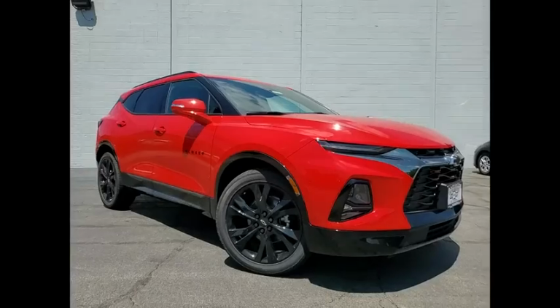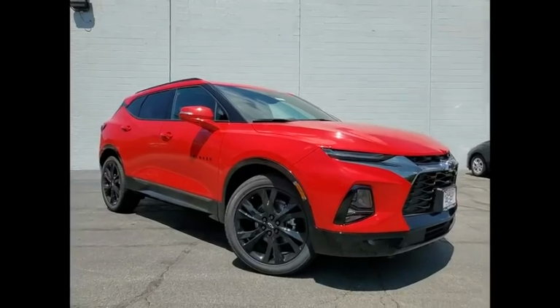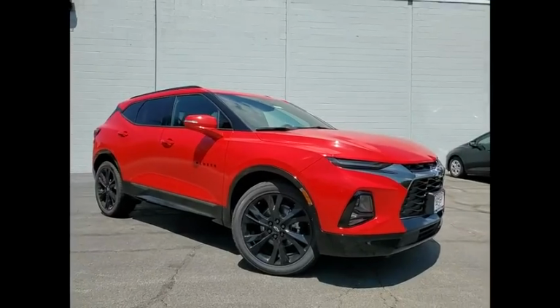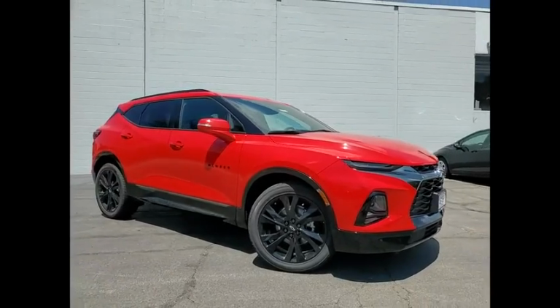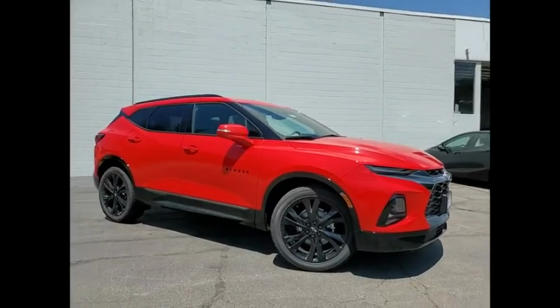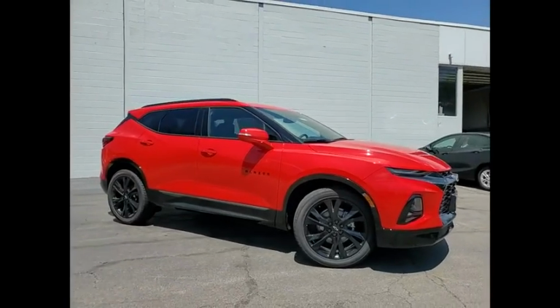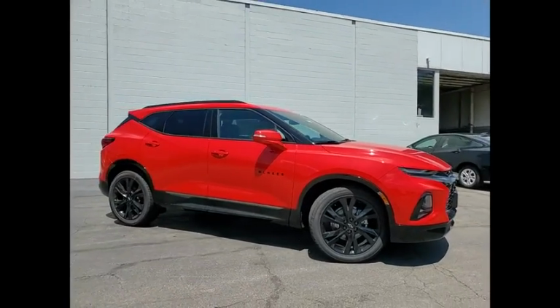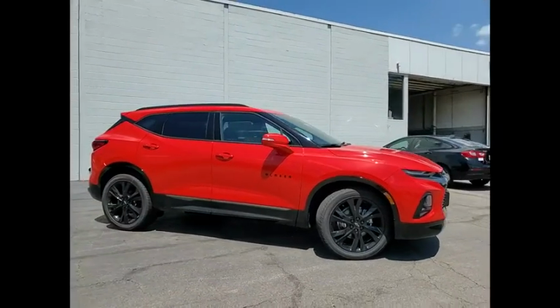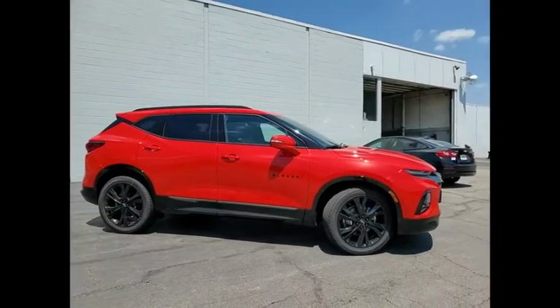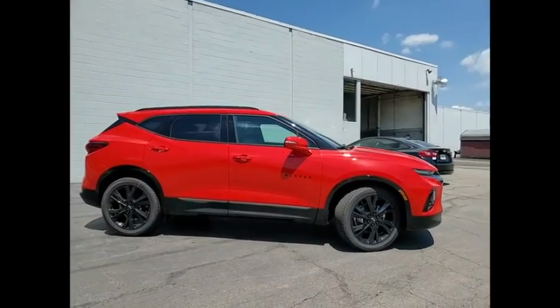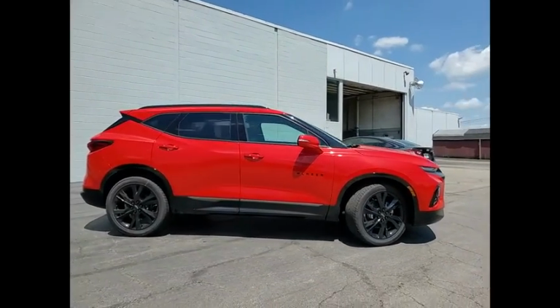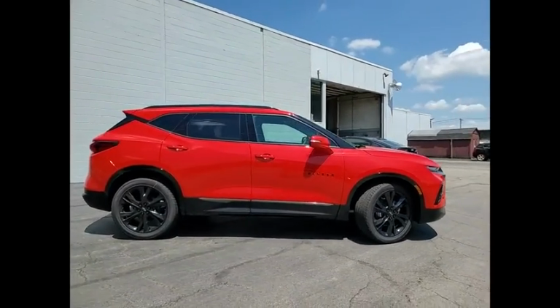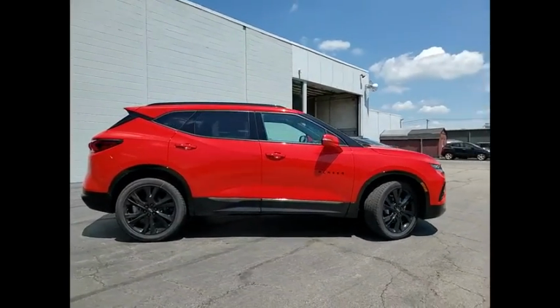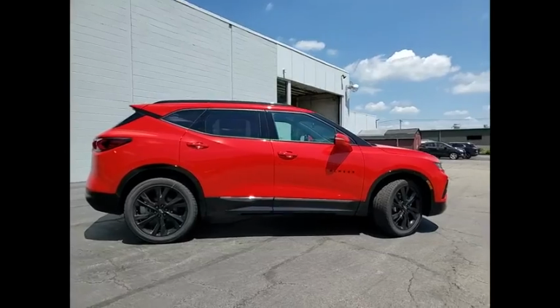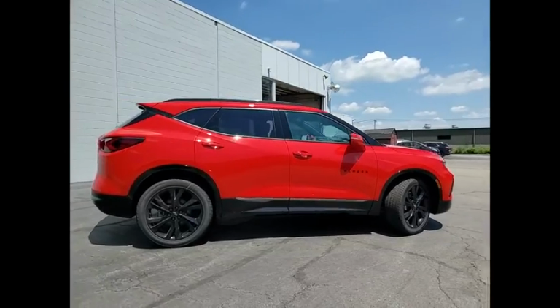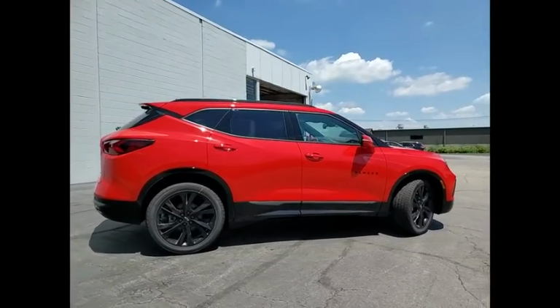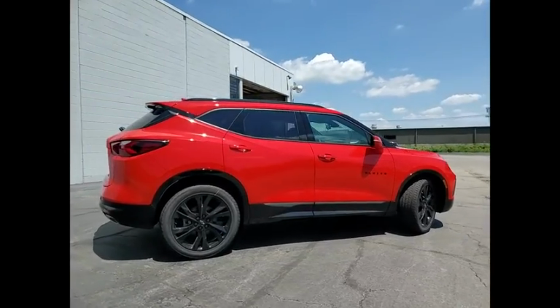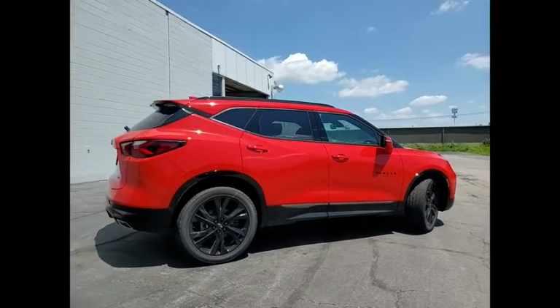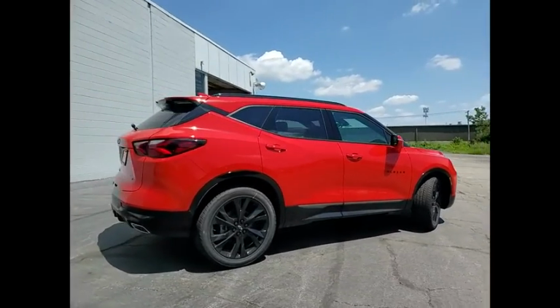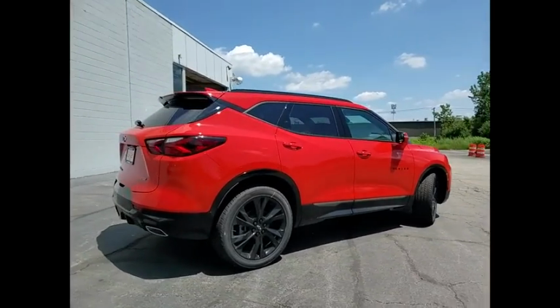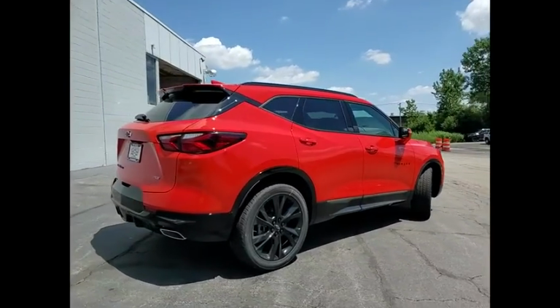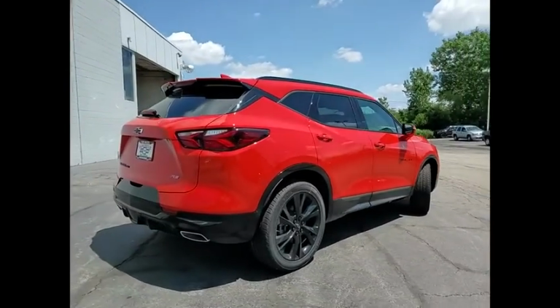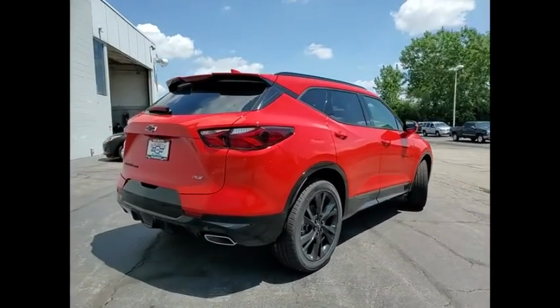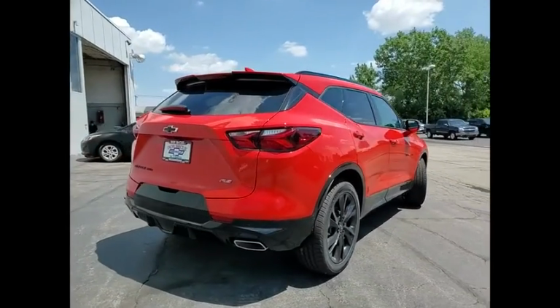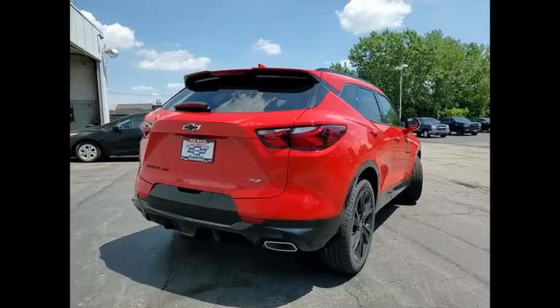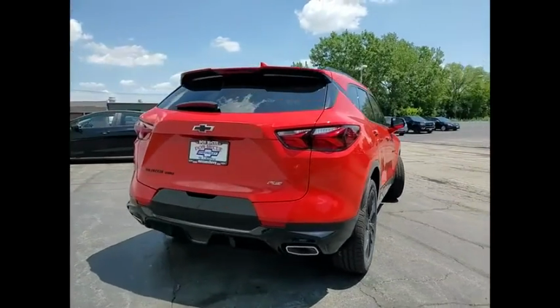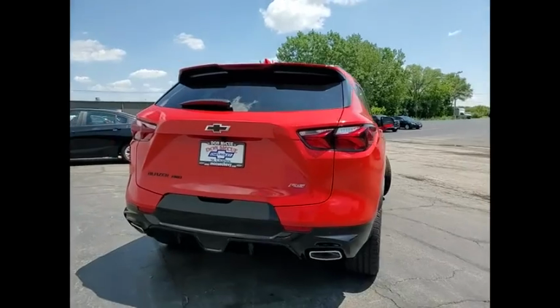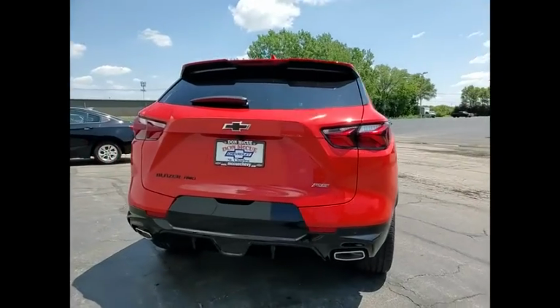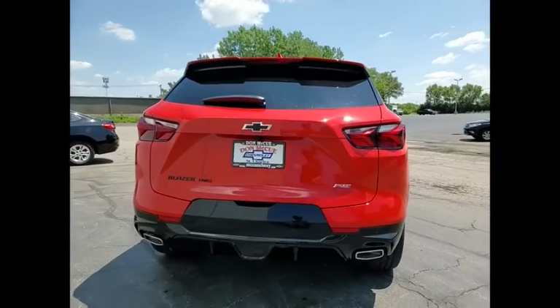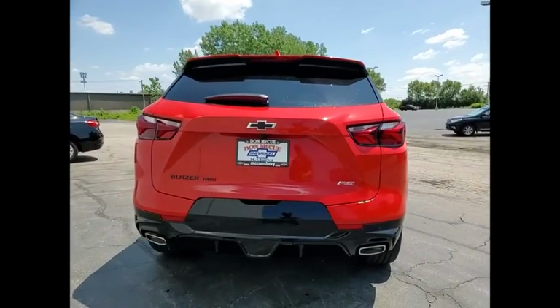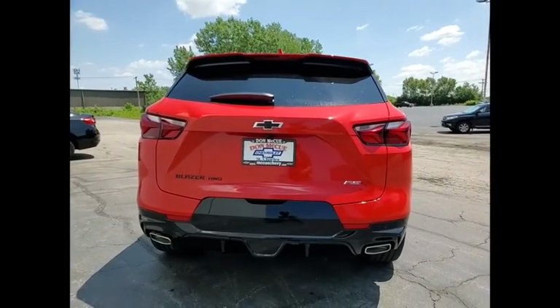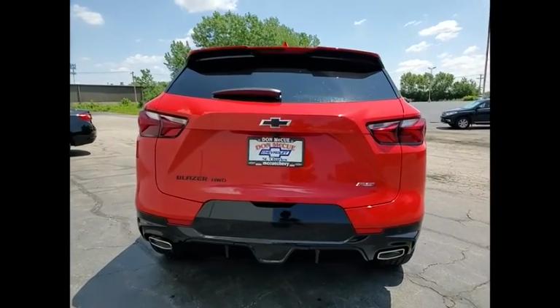We are pleased to show you the 2022 Blazer. Chevrolet Blazer is fun to drive around town, comfortable to ride in, and decently capable off-road. Here are some of this vehicle's great options.